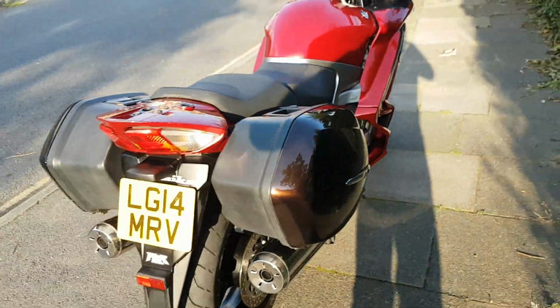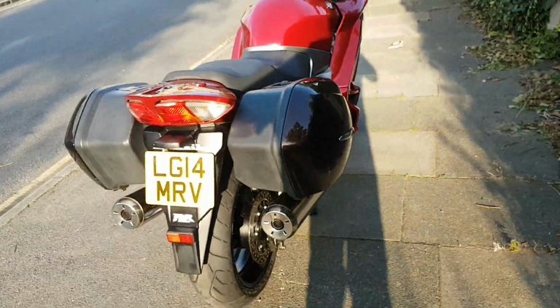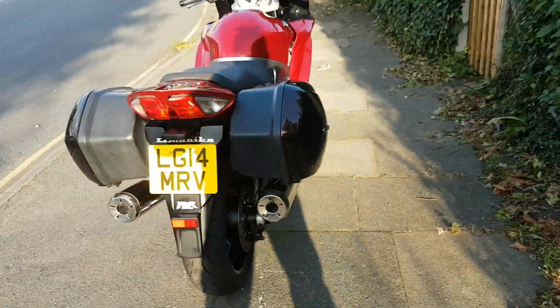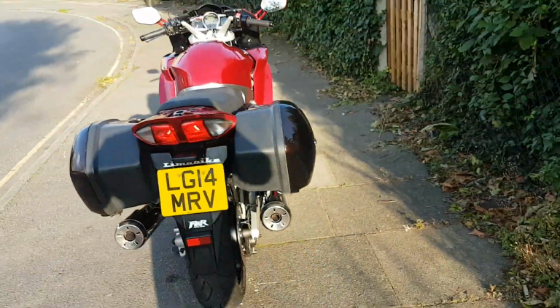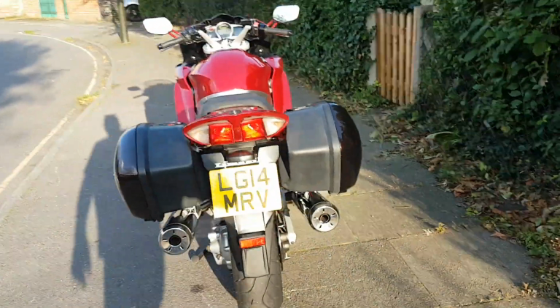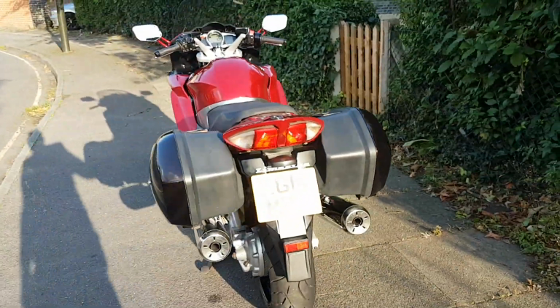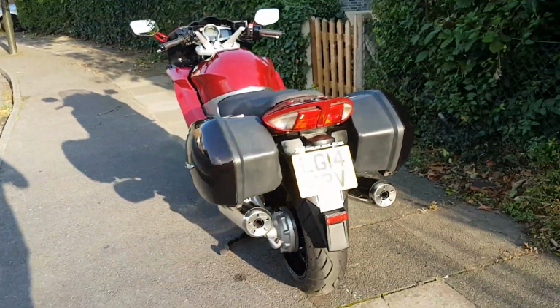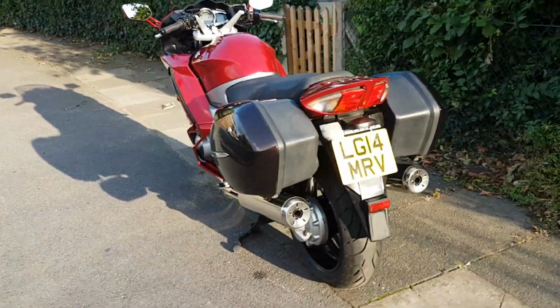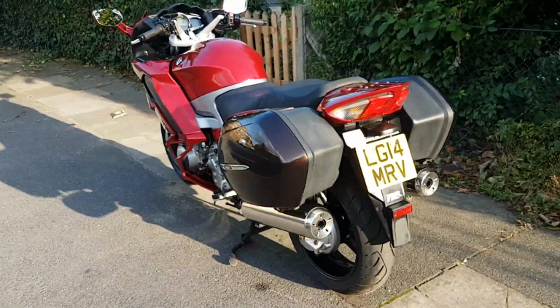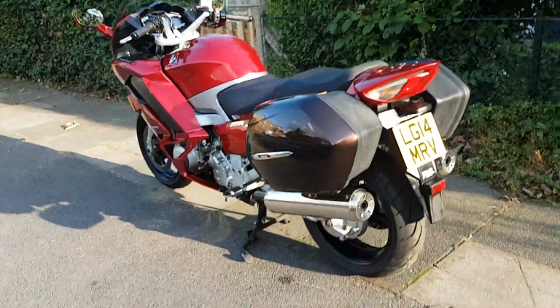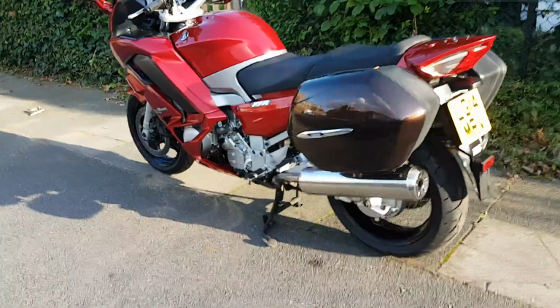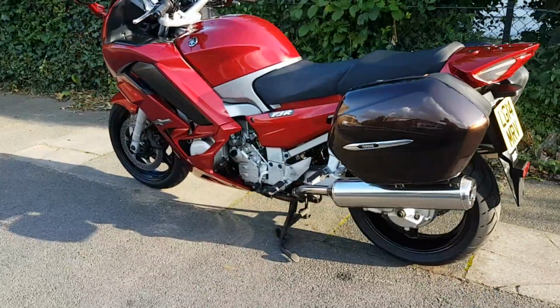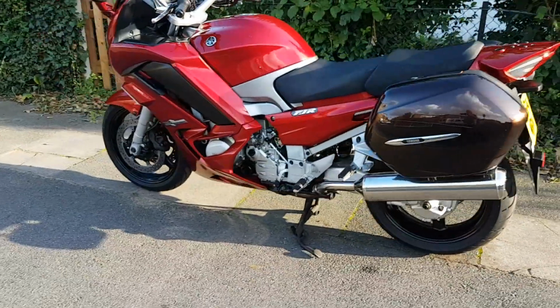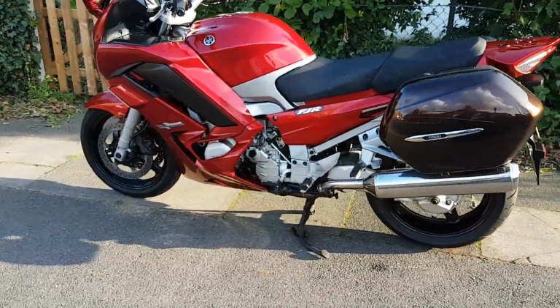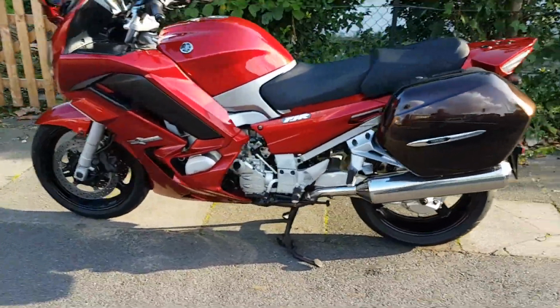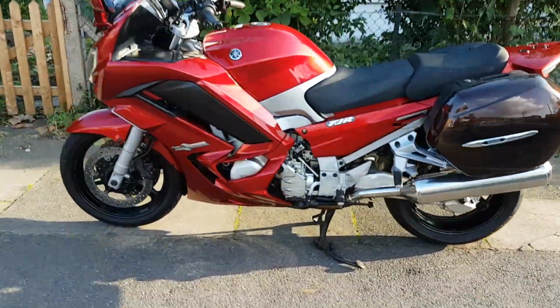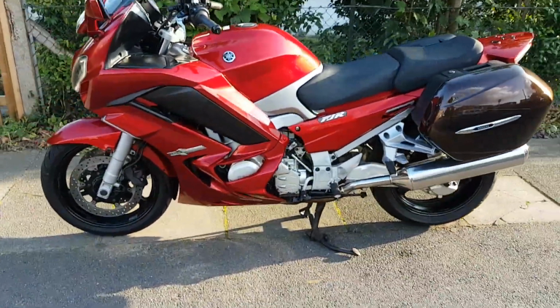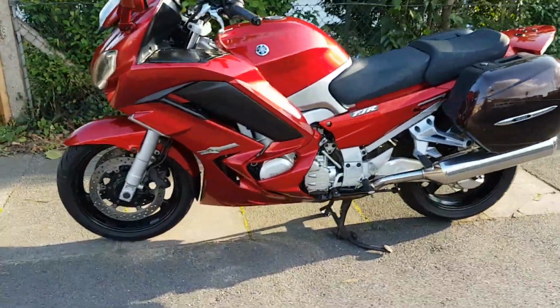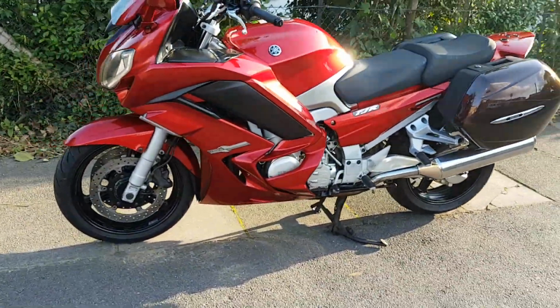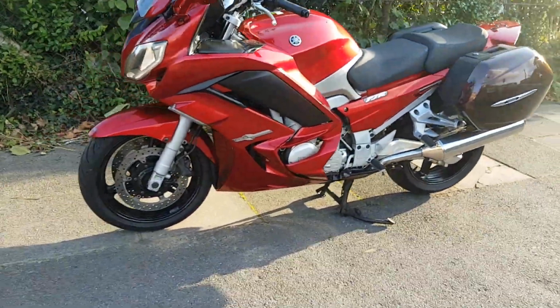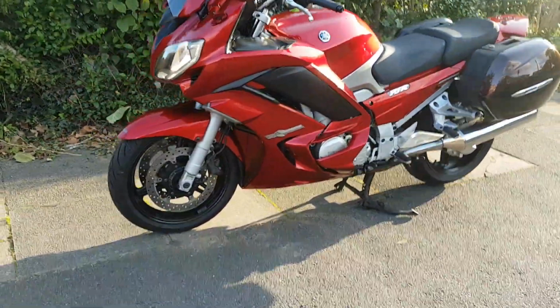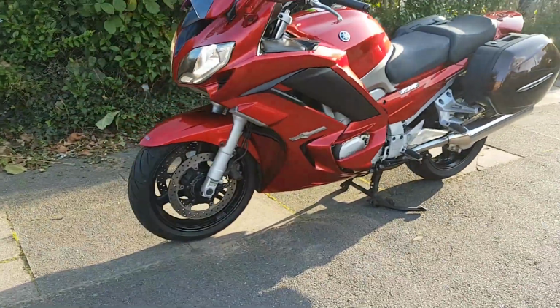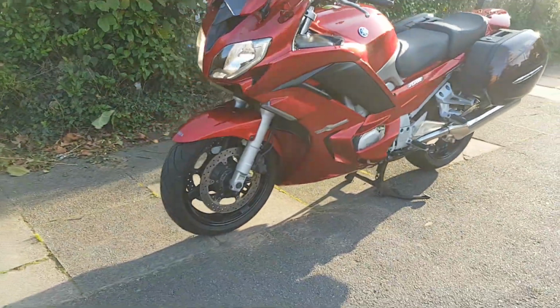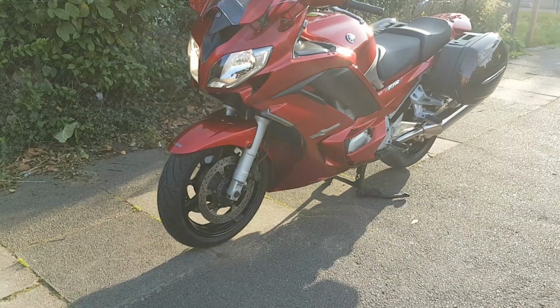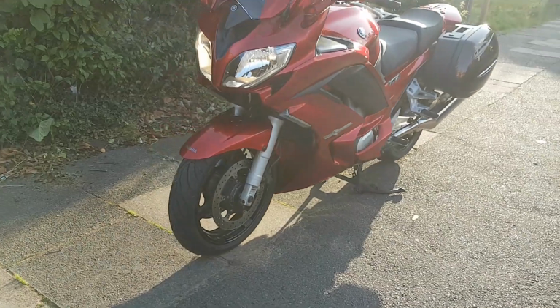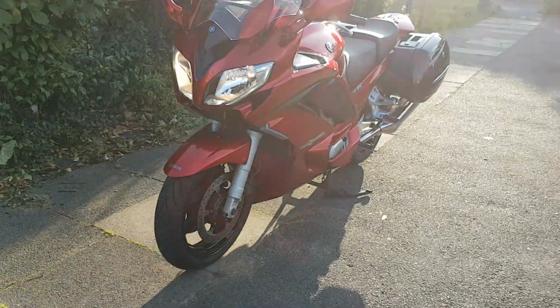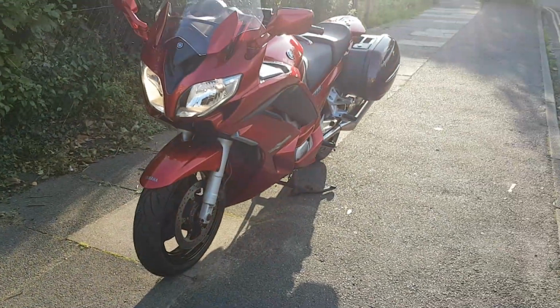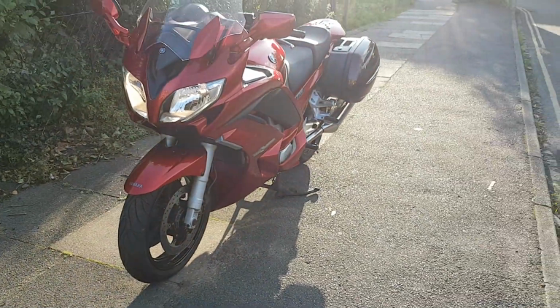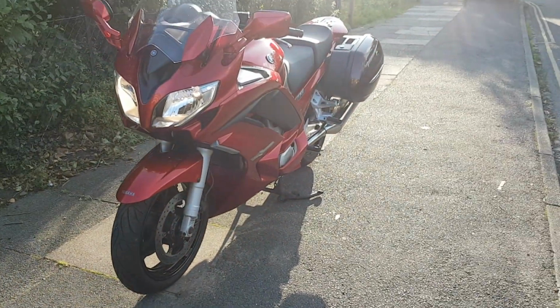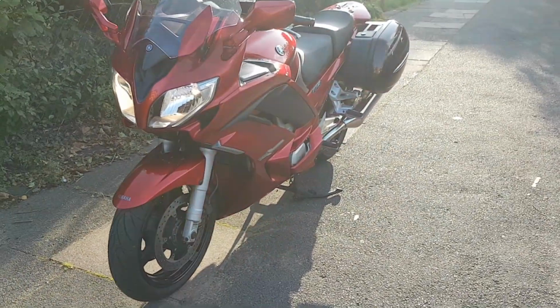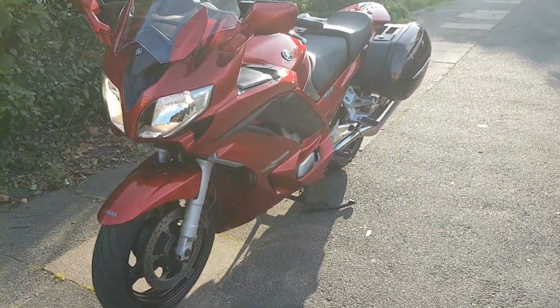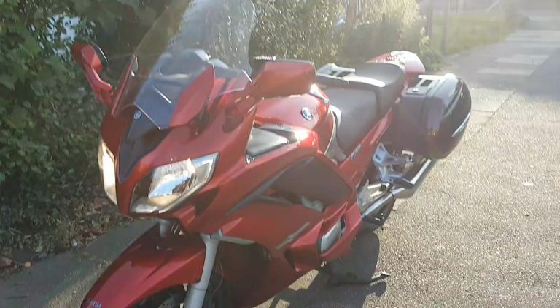So there you have it — the FJR 1300. You've got quite a mileage out of this but it's been looked after, as you can see. You're quite welcome to come and have a look at it, it's in London. Thanks for watching, bye.